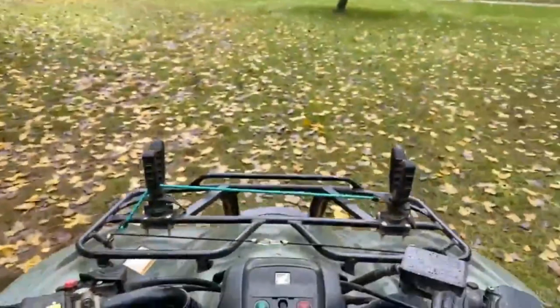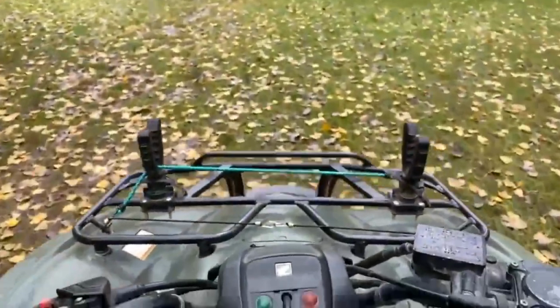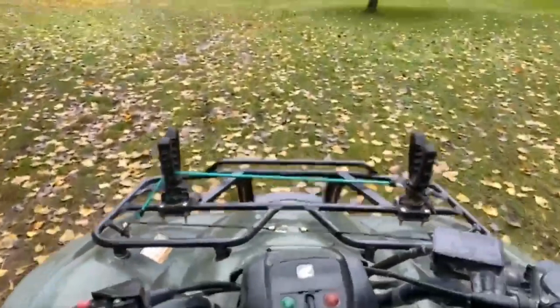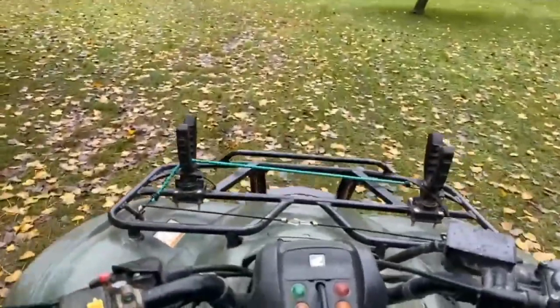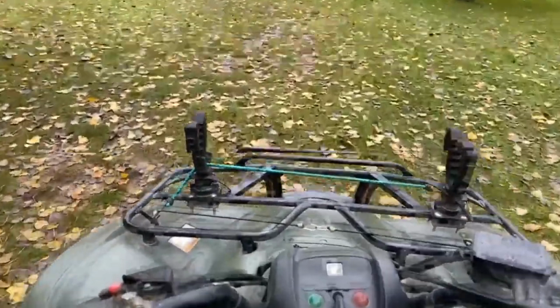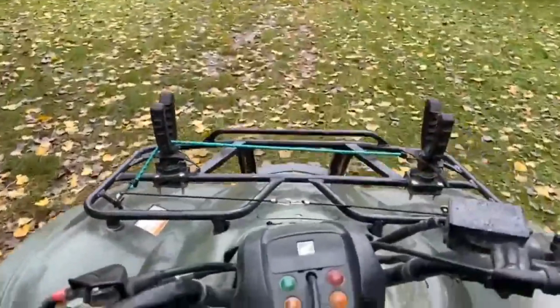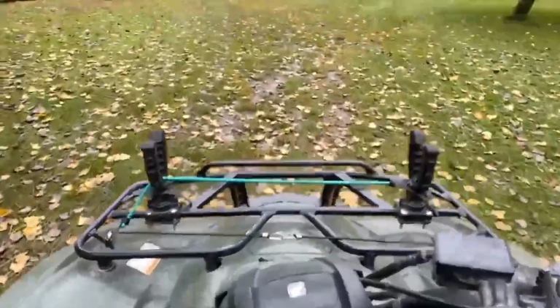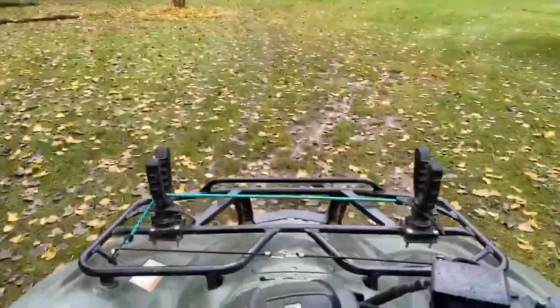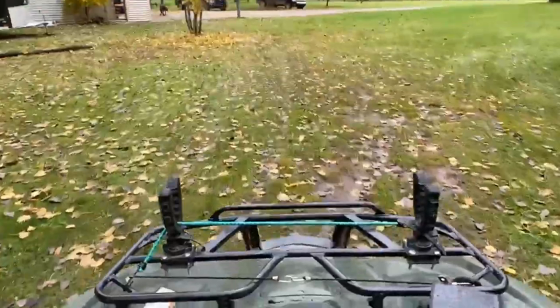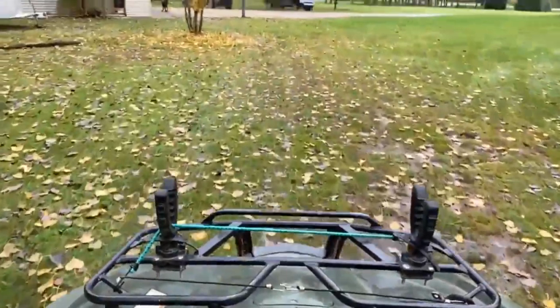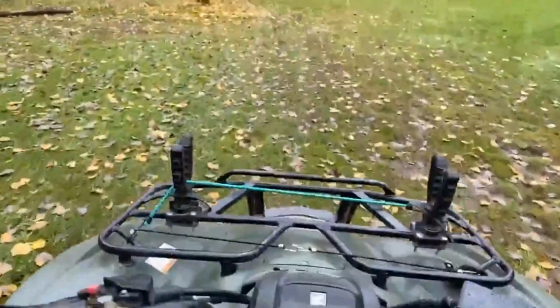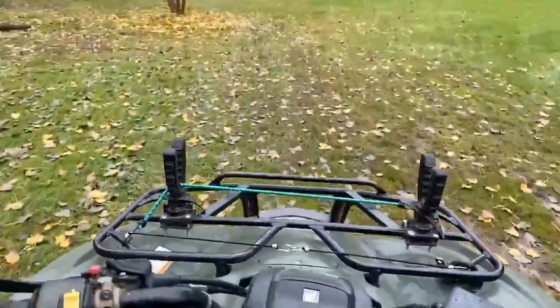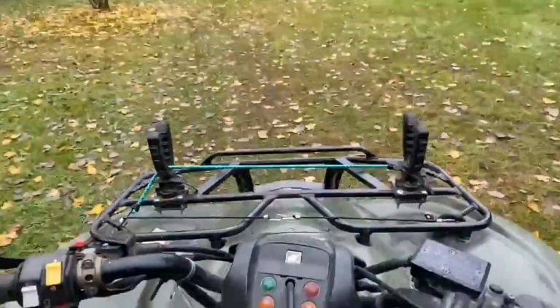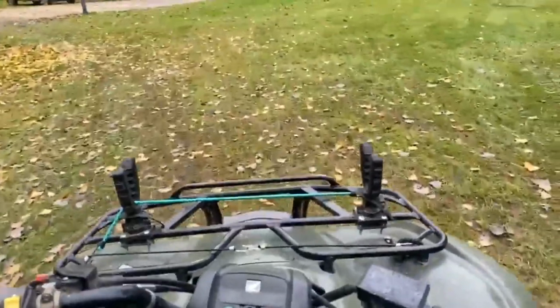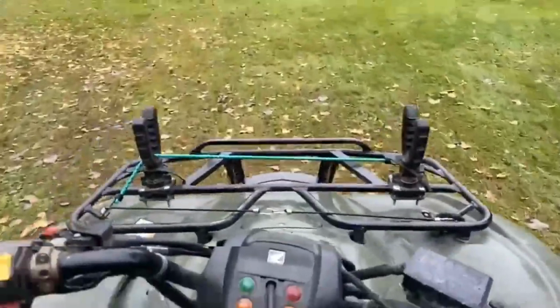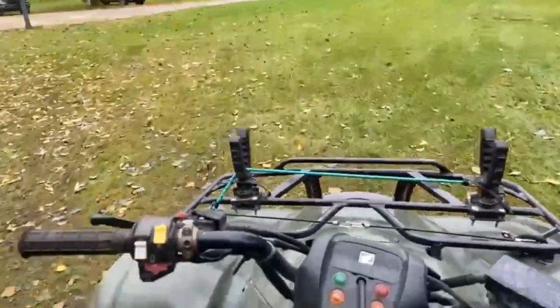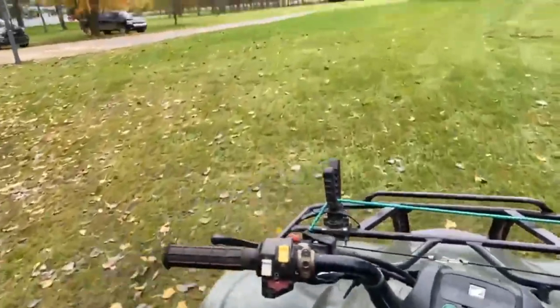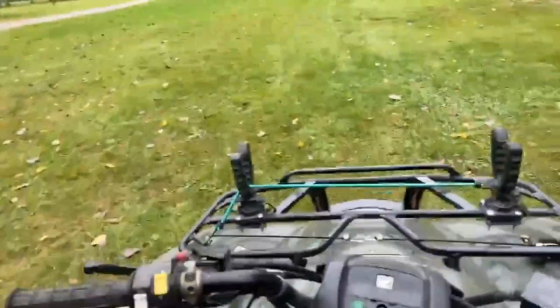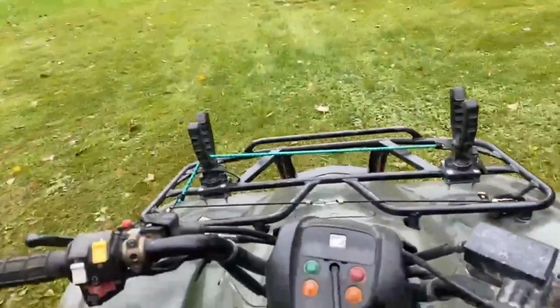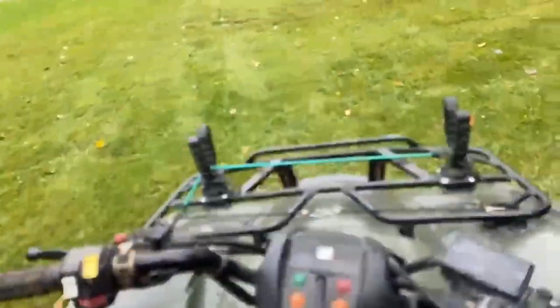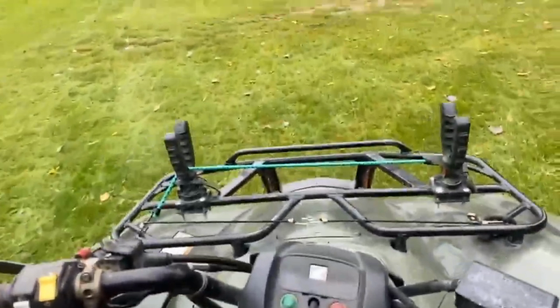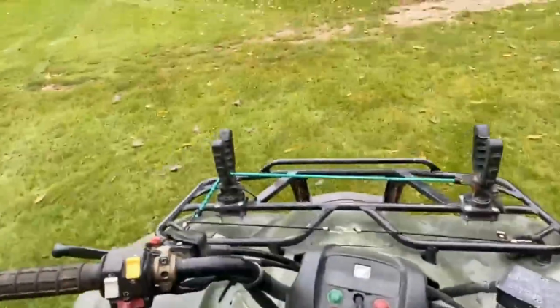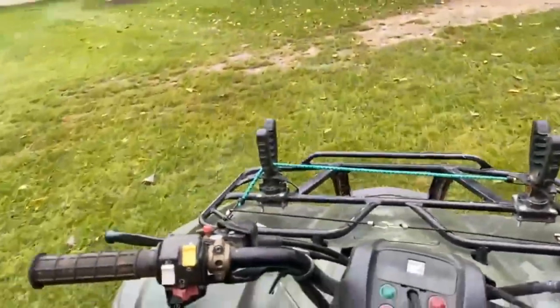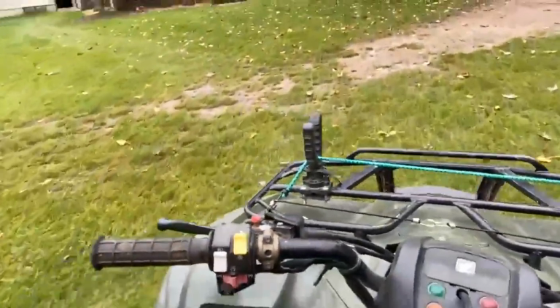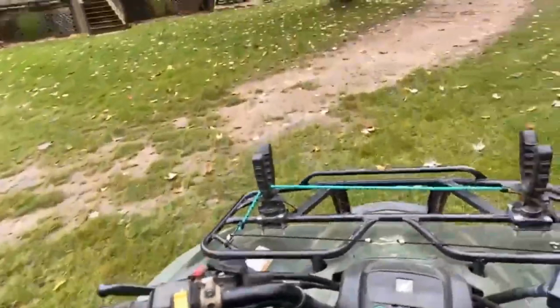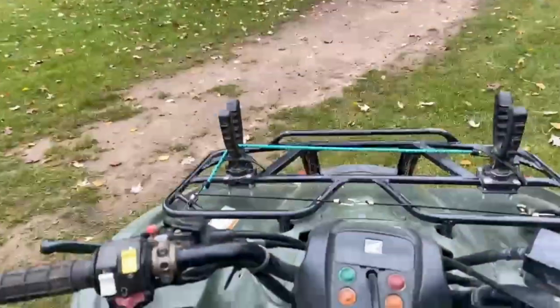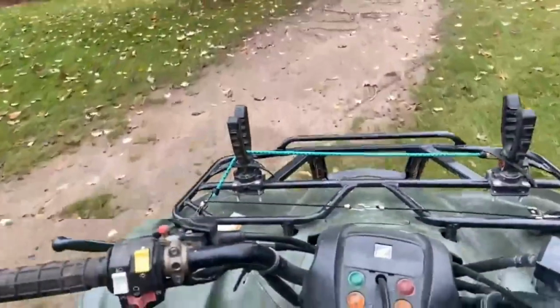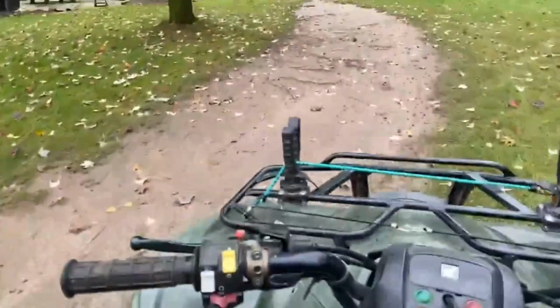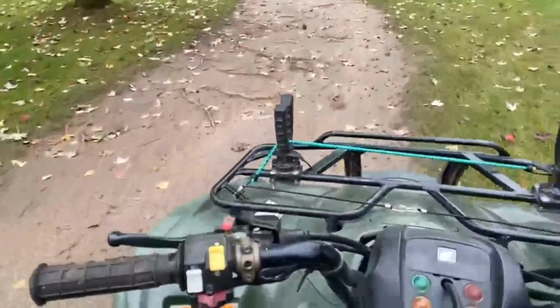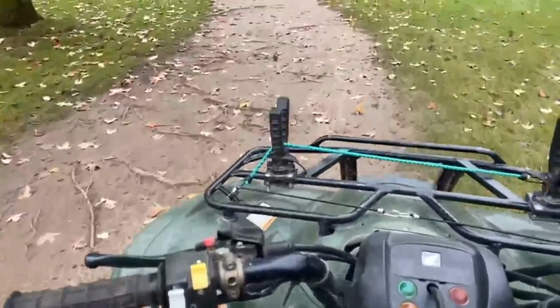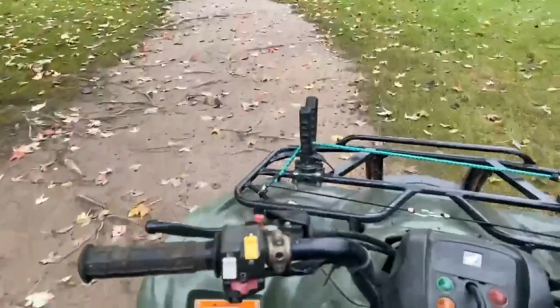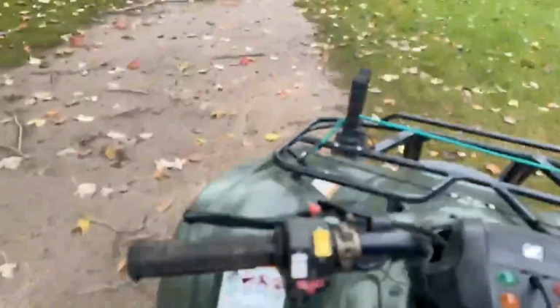It seems like it struggles, which I'm sad to say, but yes, it does seem like it struggles. Second gear, it struggles. I probably don't want to put it in third gear.